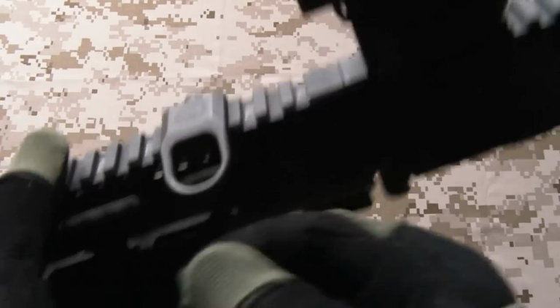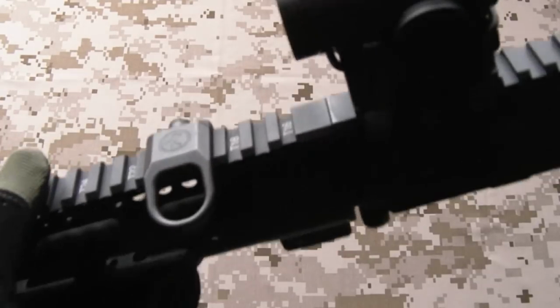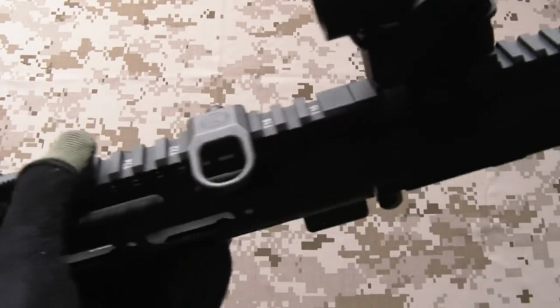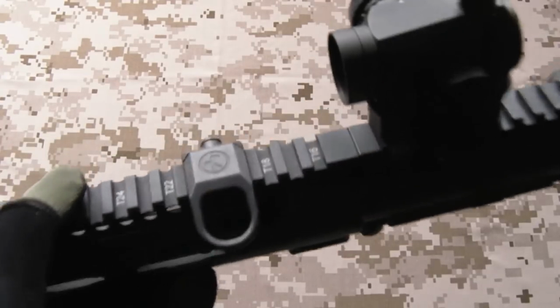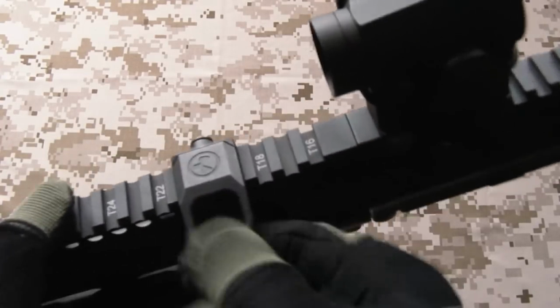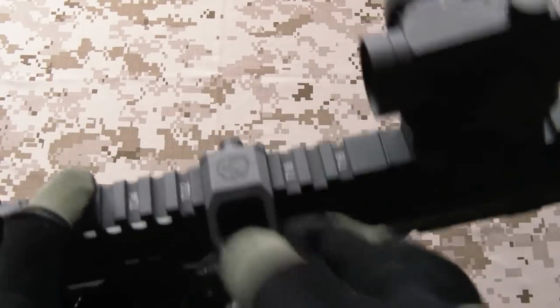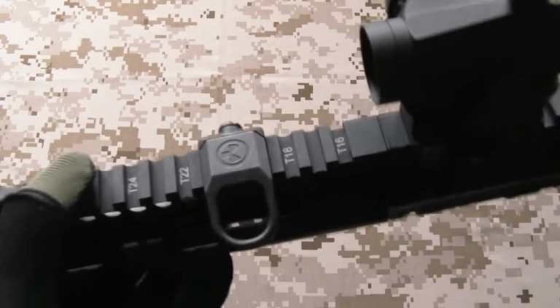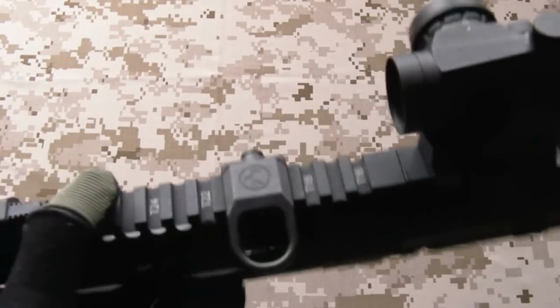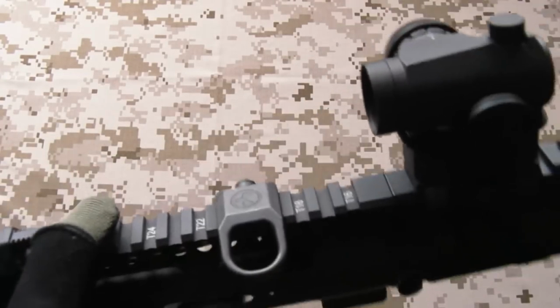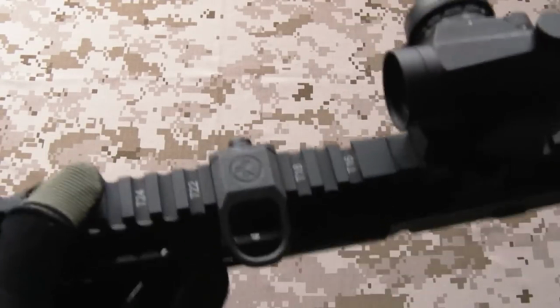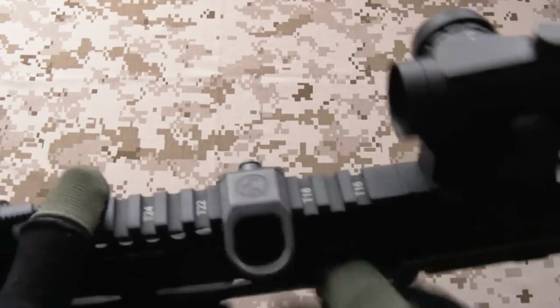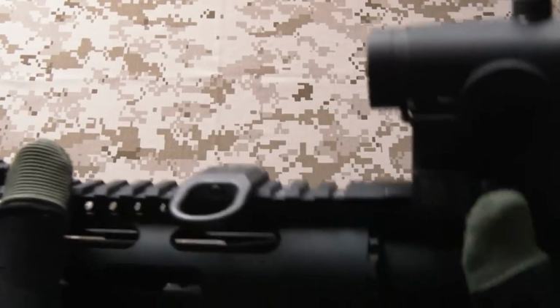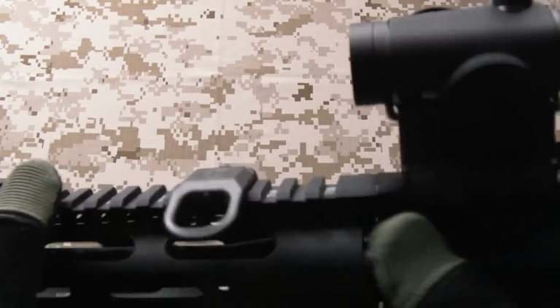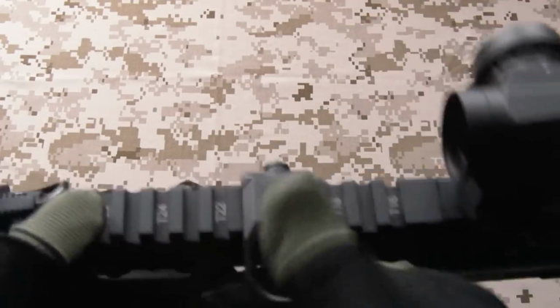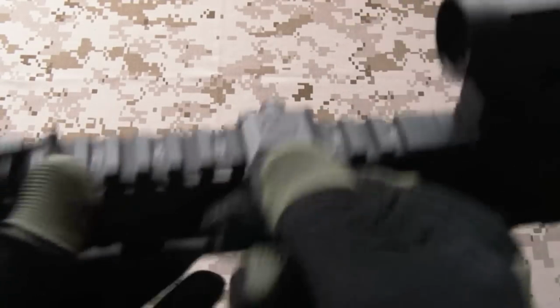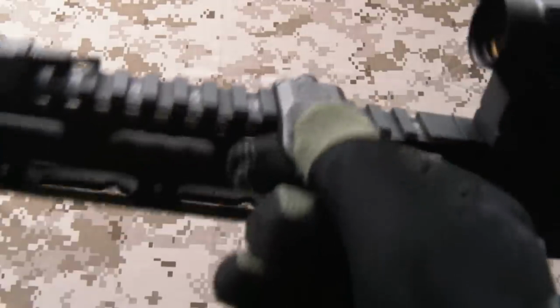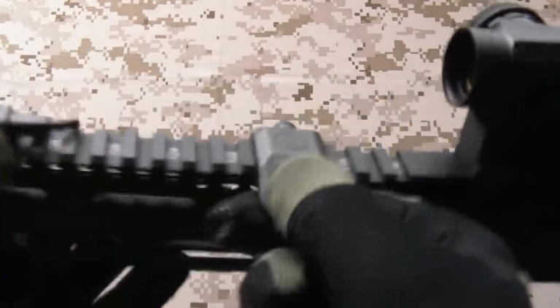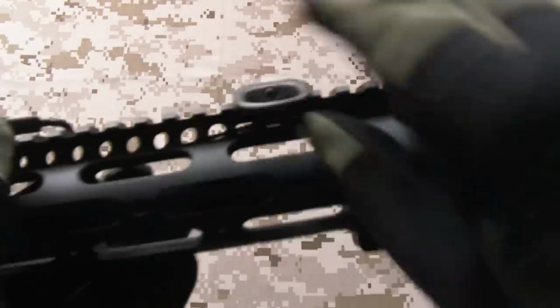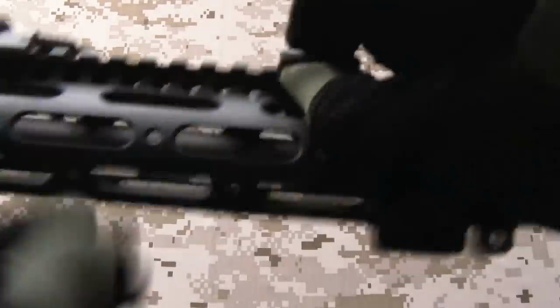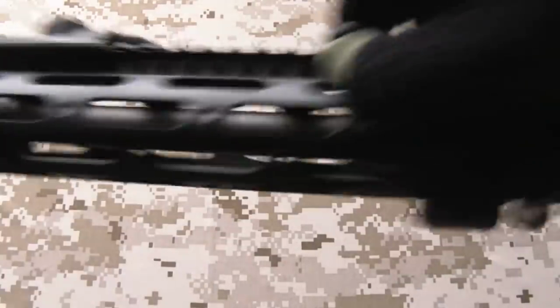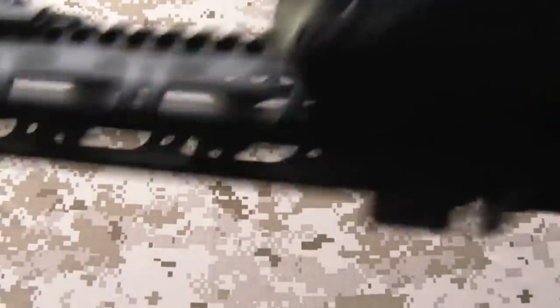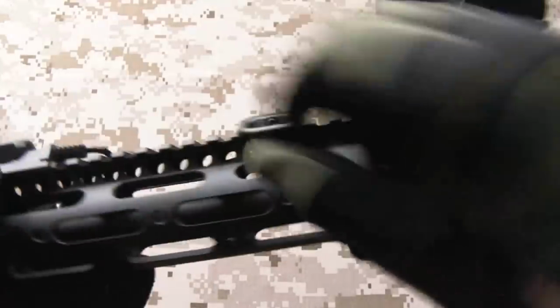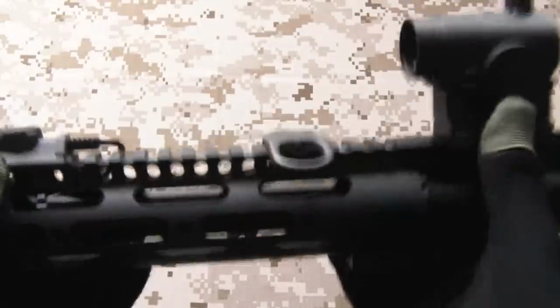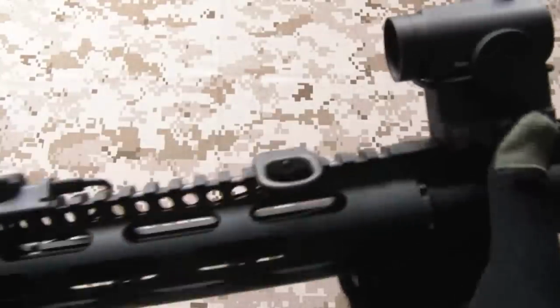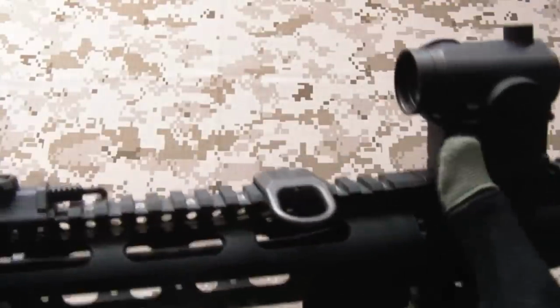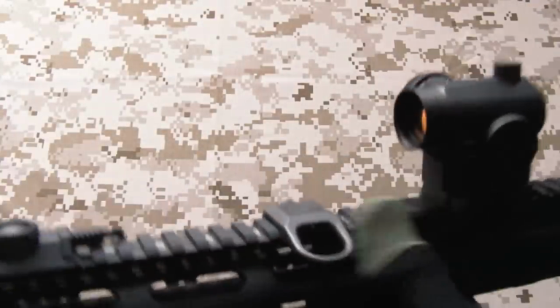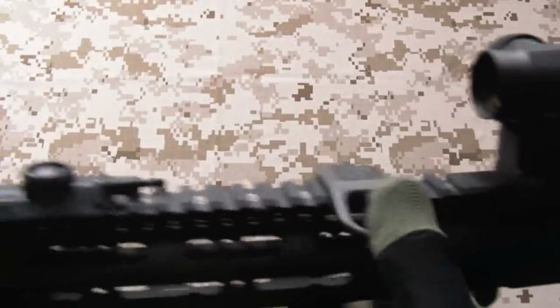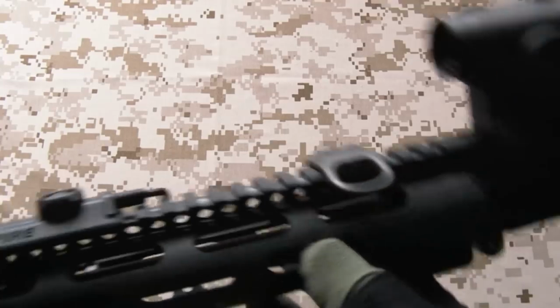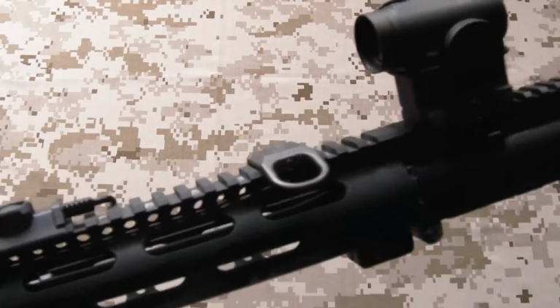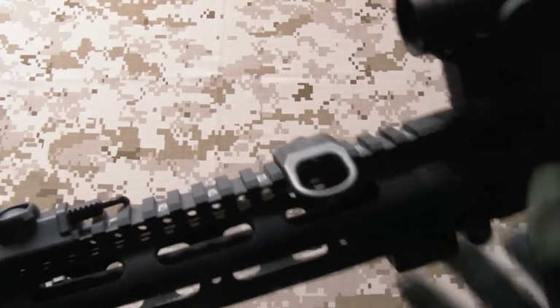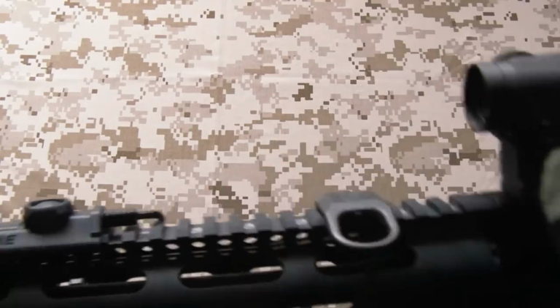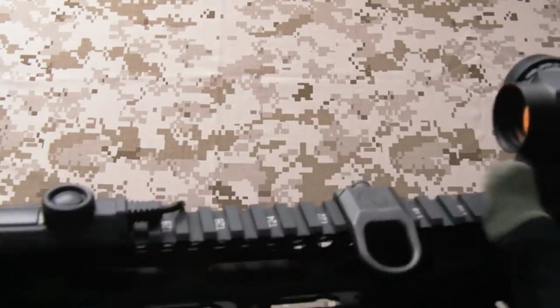For when I'm running a sling in two-point mode, I have a Magpul Industries rail sling attachment. Very, very simple - you can obviously hang the weight of a gun on it without any worries at all. It just does its job.